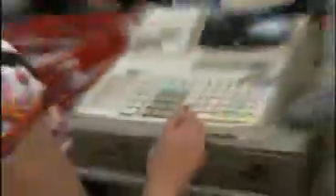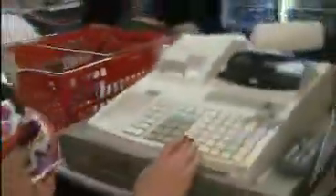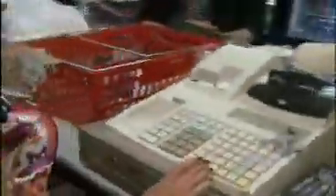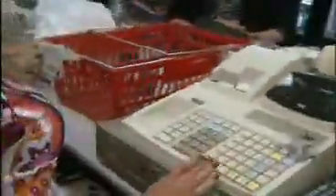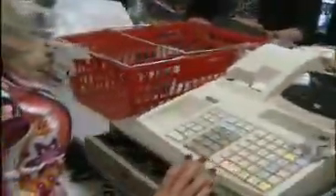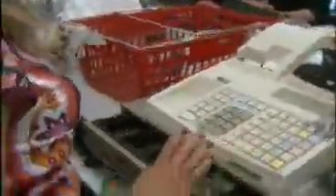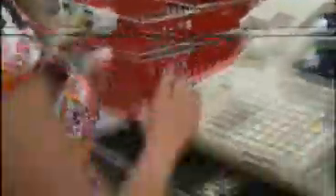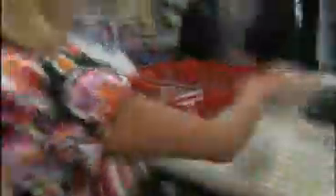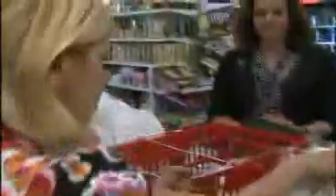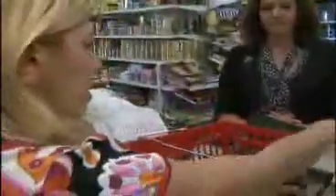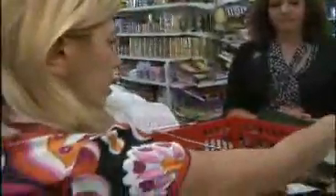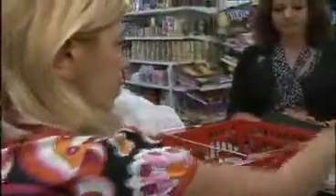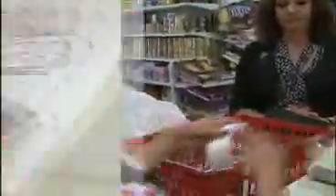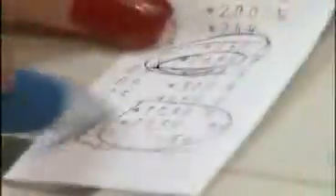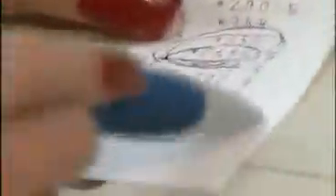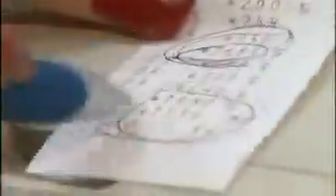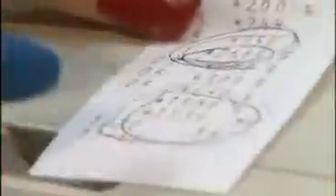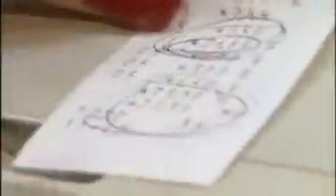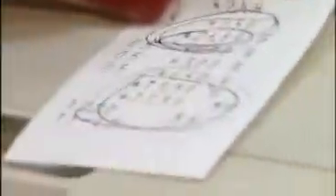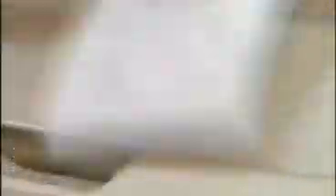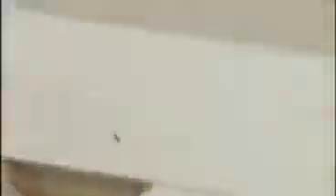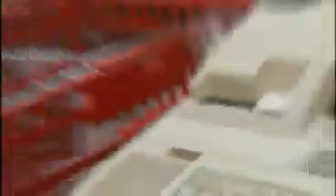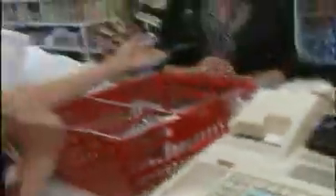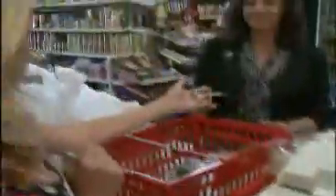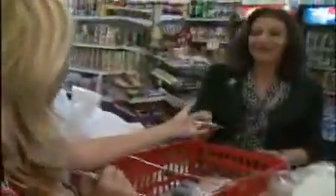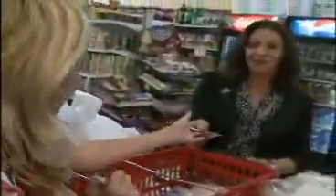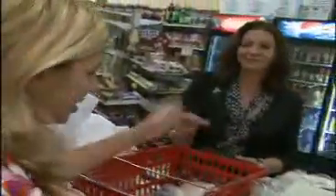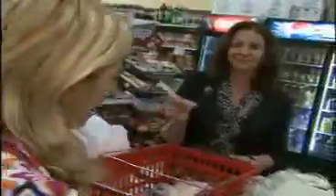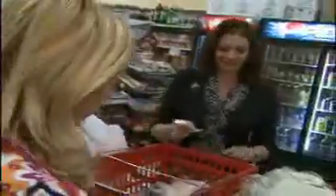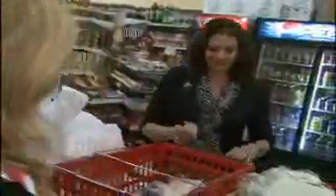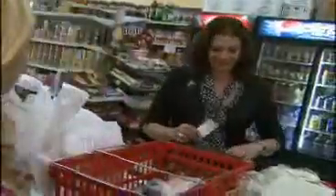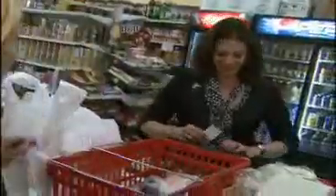An avid coupon clipper could save about half the price of a tank of gas. If I'm shopping for the week and I spend $100 to $150, I could save maybe $20 or $30.